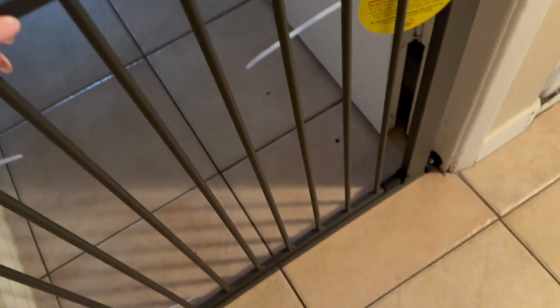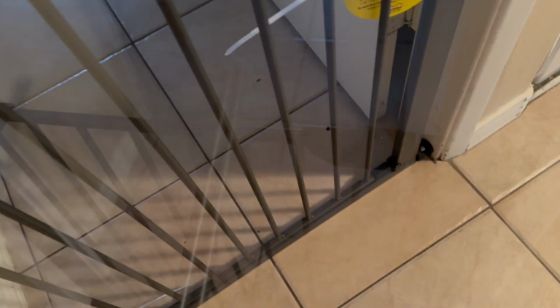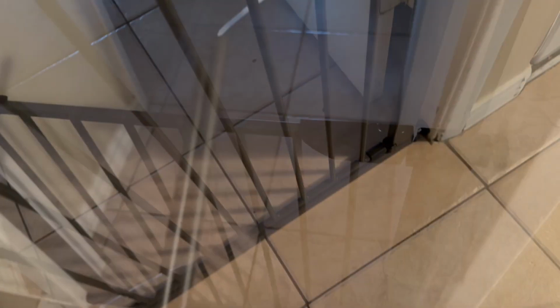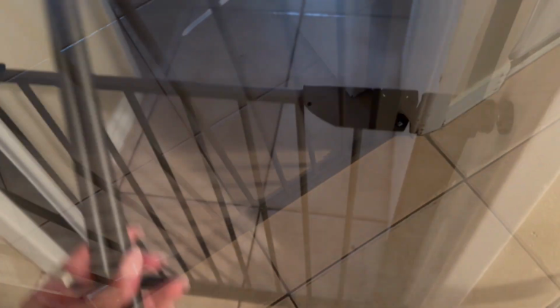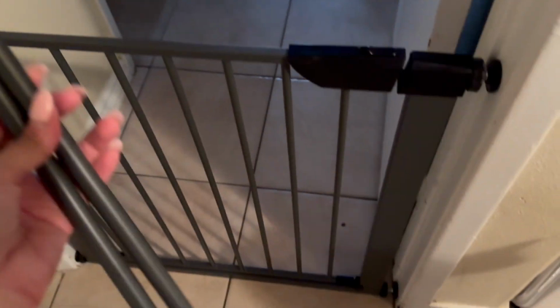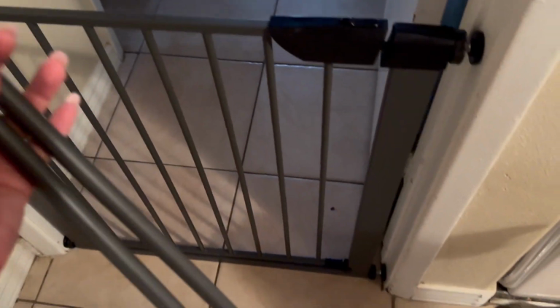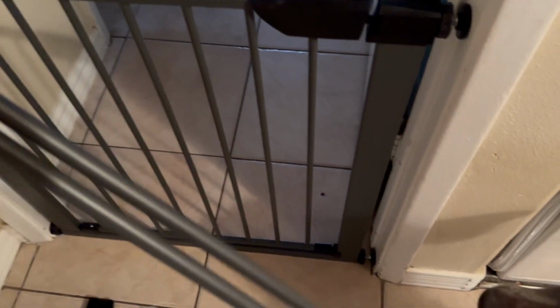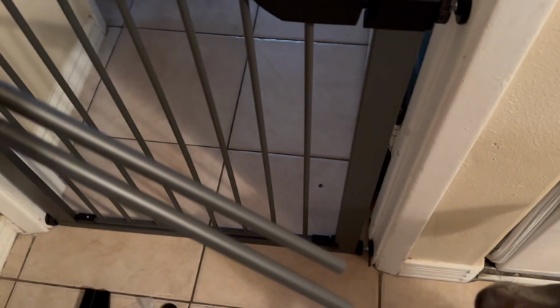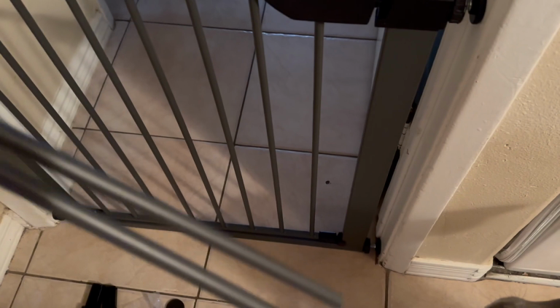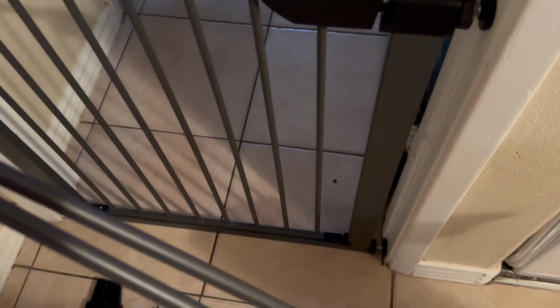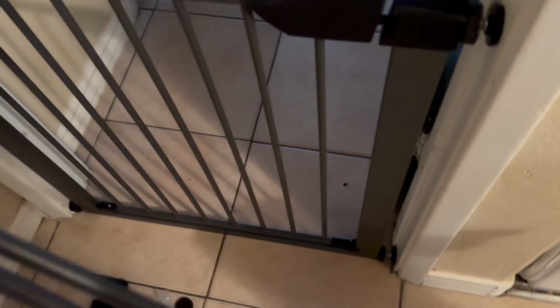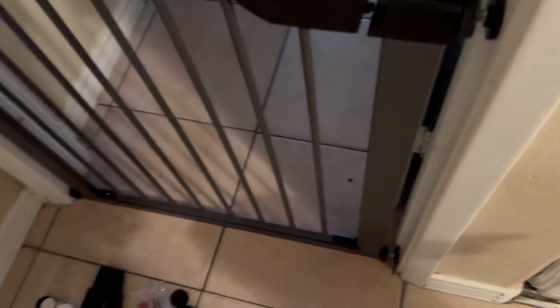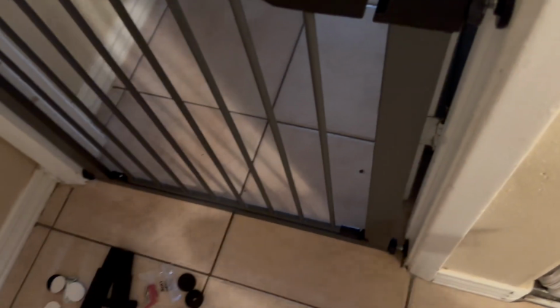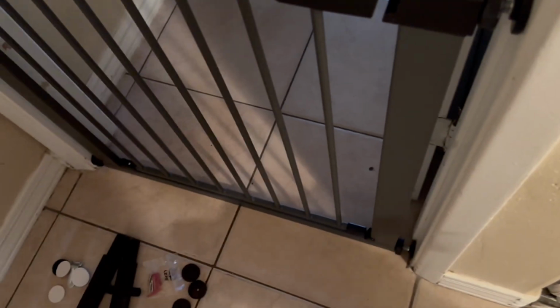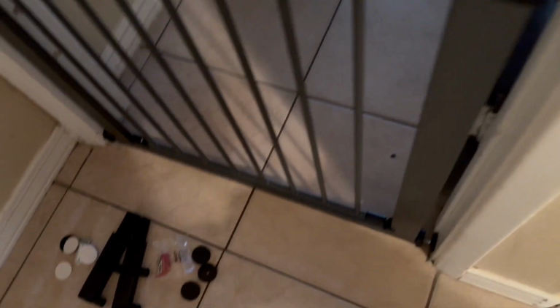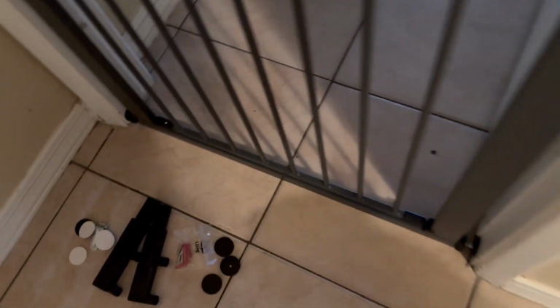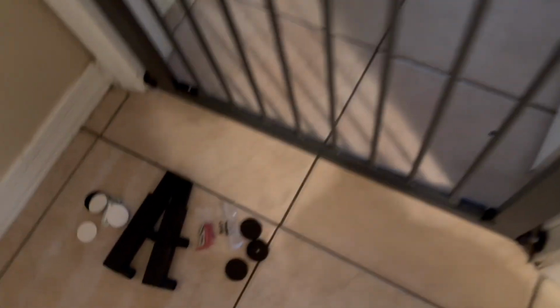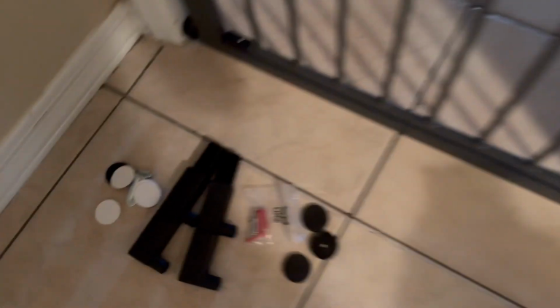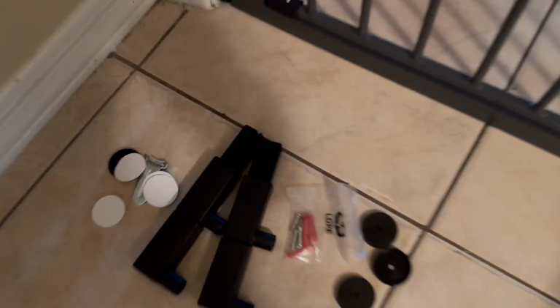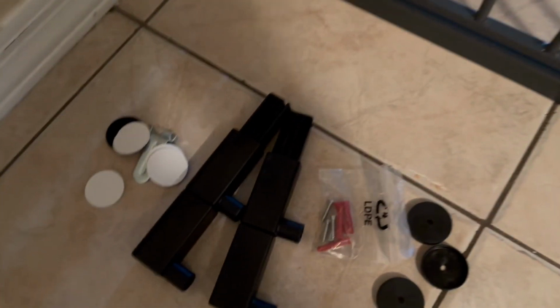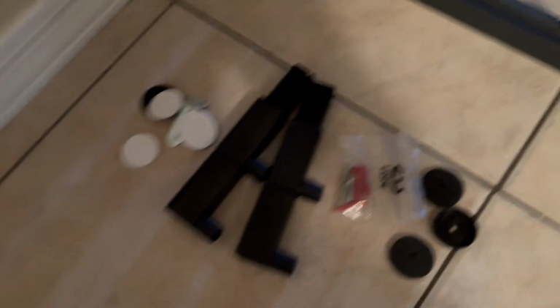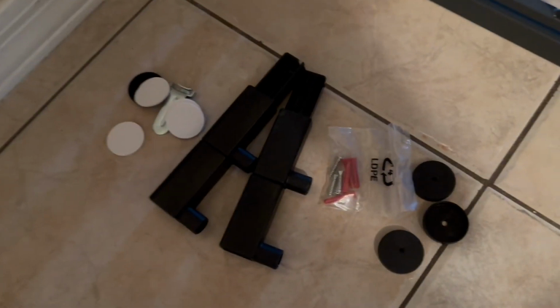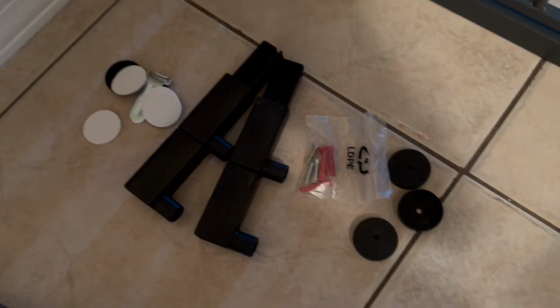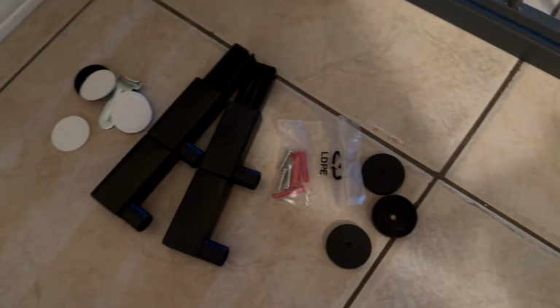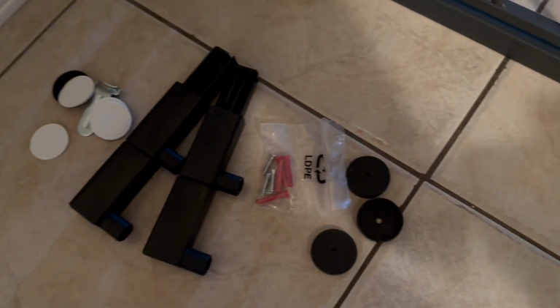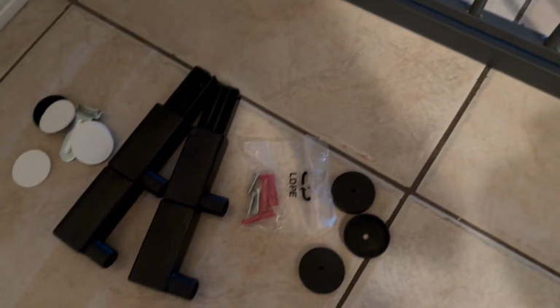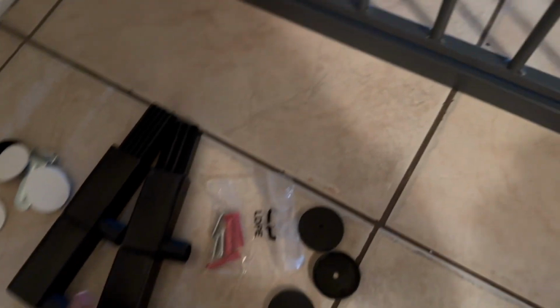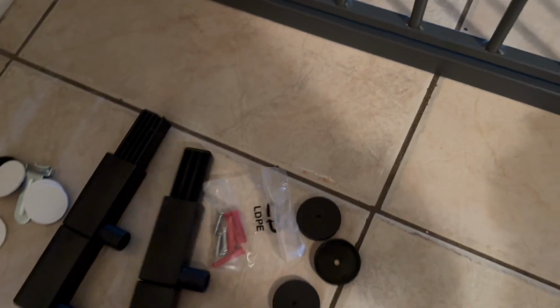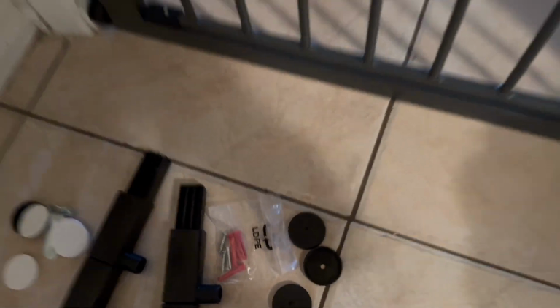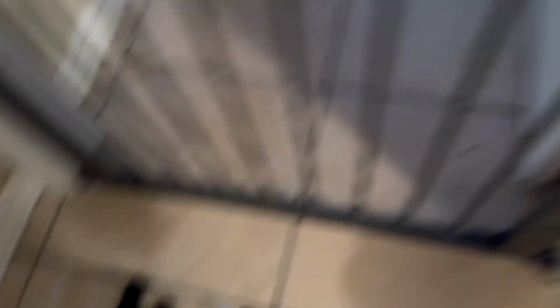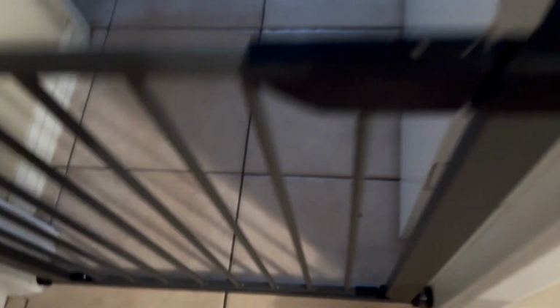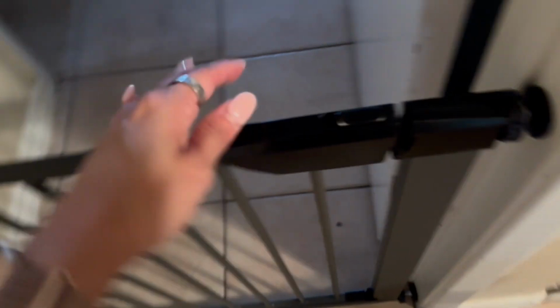It also comes with these expanders, so if you did need to make it a lot wider for your specific door frame, you can do so with some of the other pieces that were included.